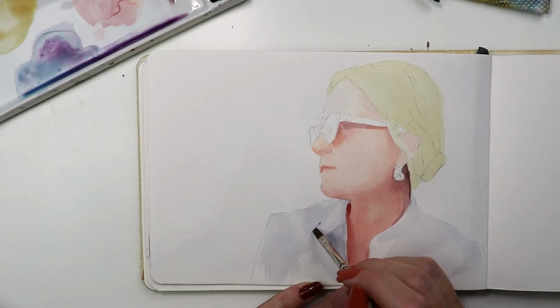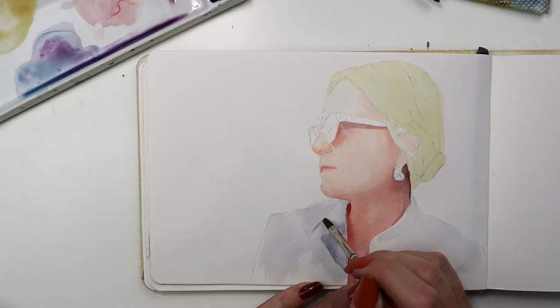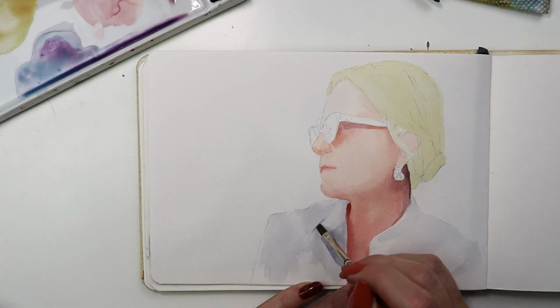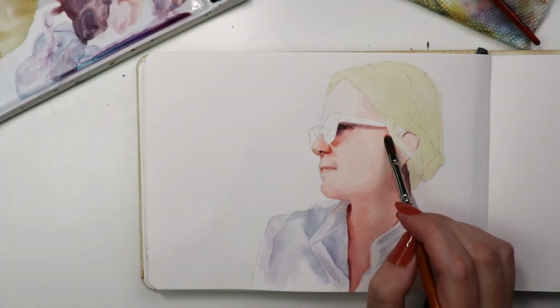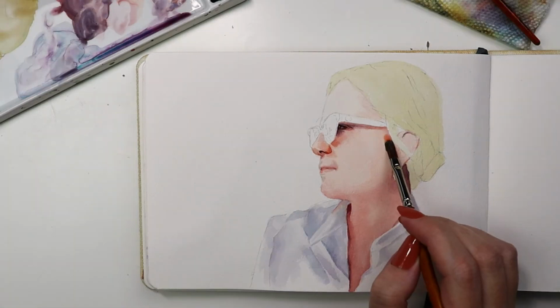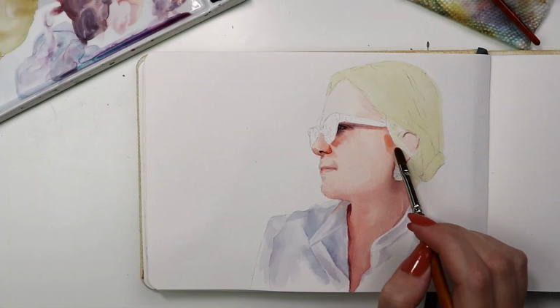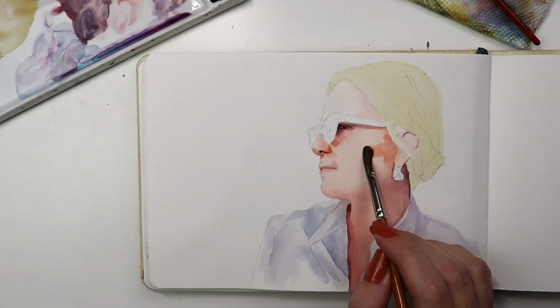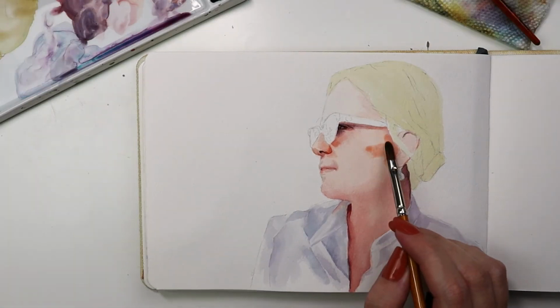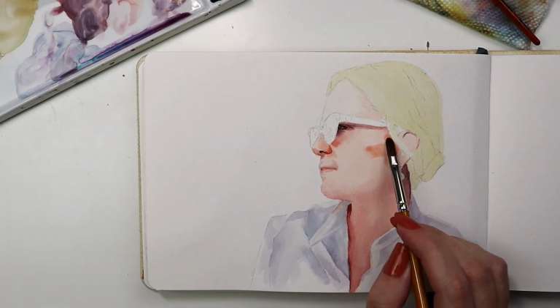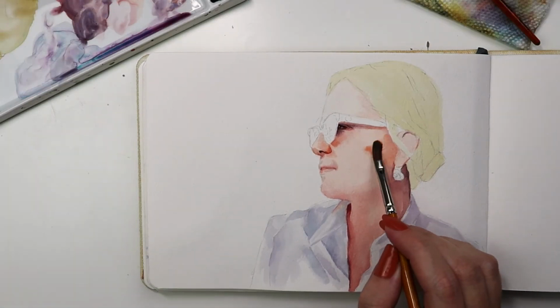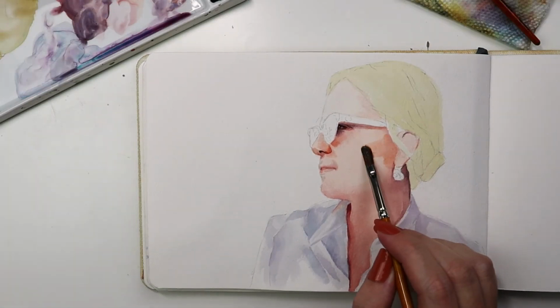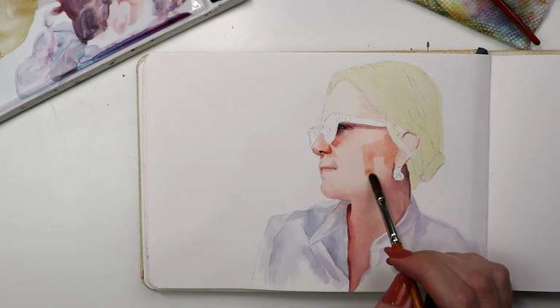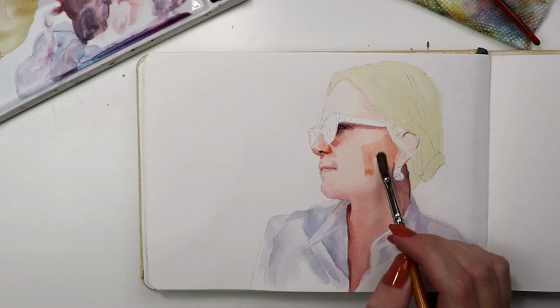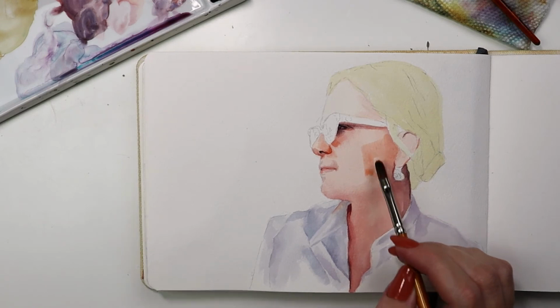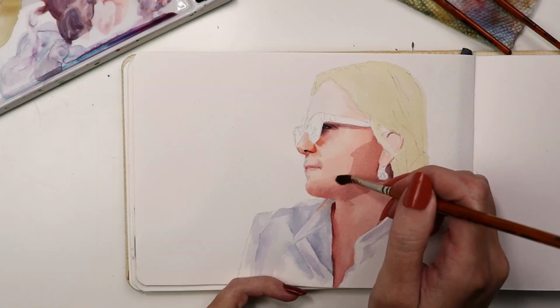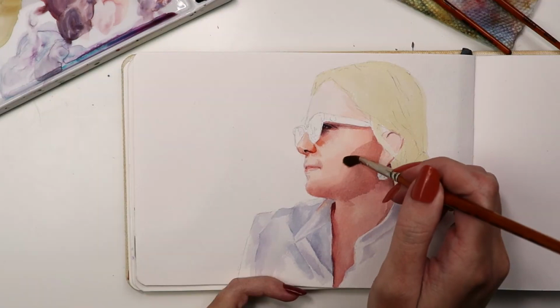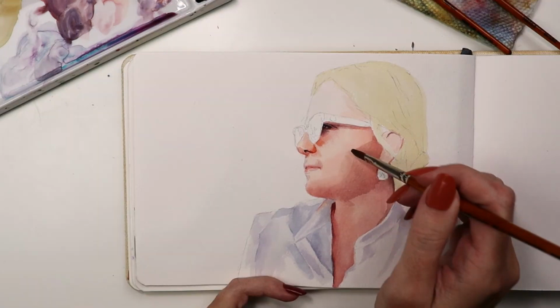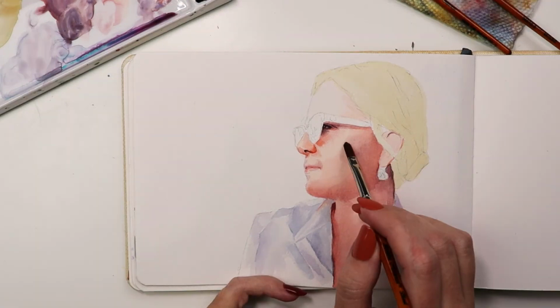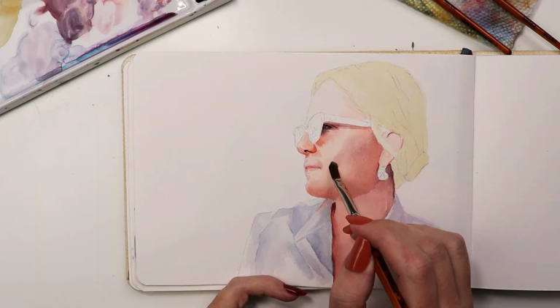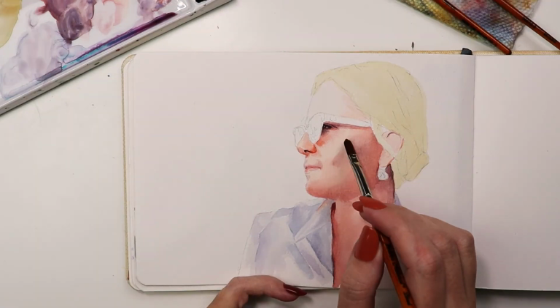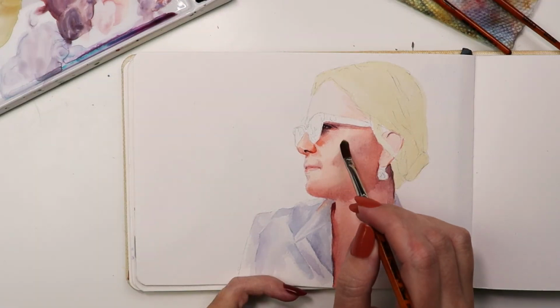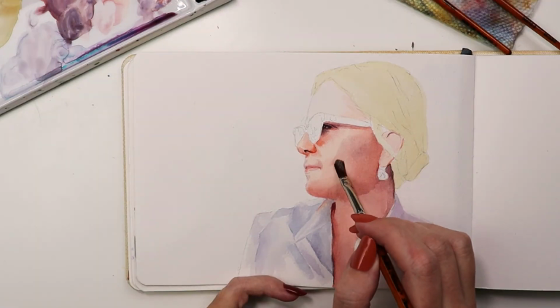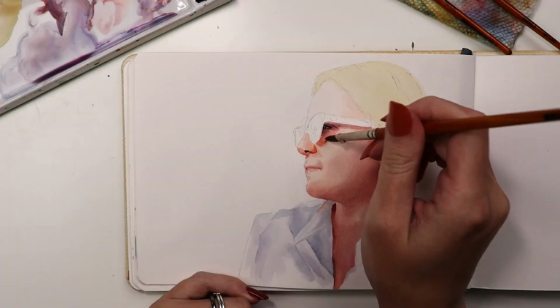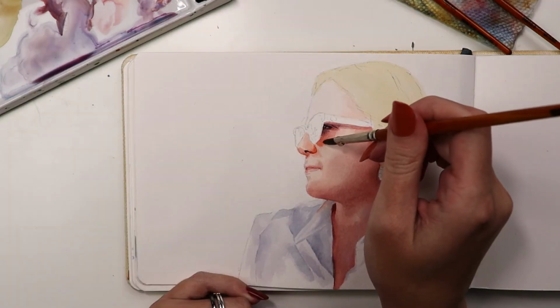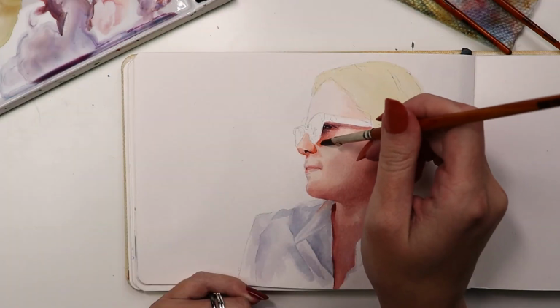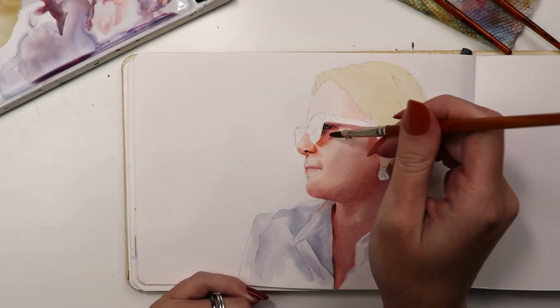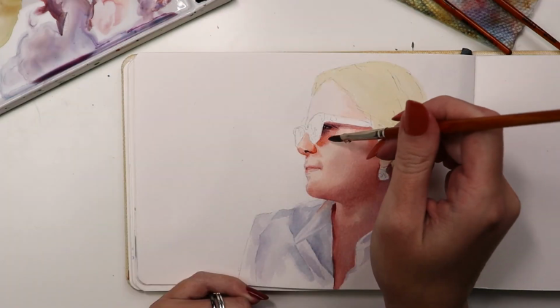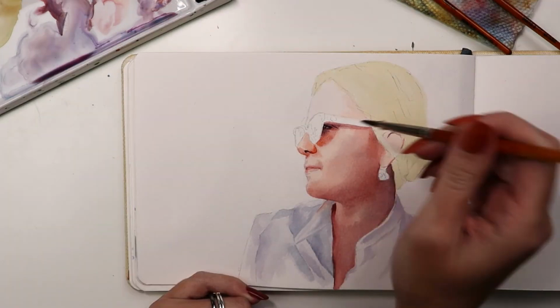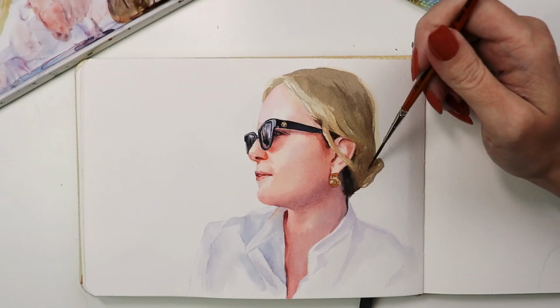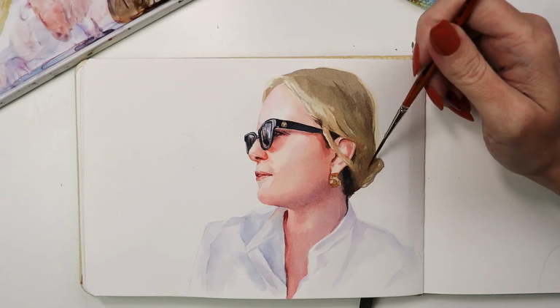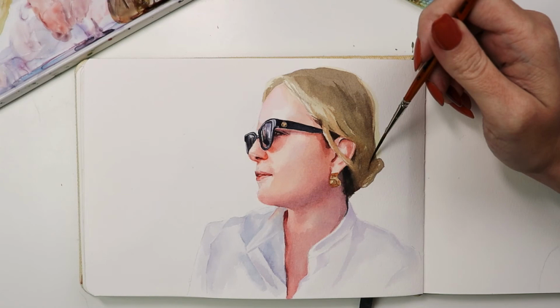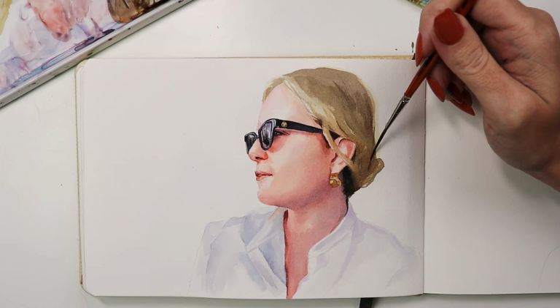And for those soft areas, I used the filbert. I laid down color and used water to blend, which gave me the organic transitions of color in the cheek and neck.